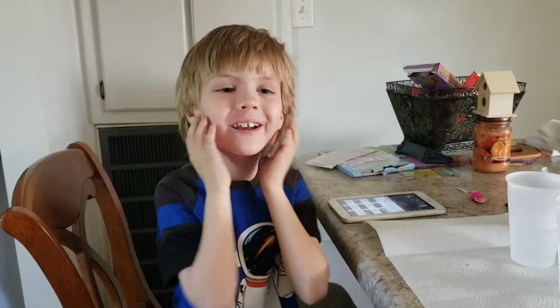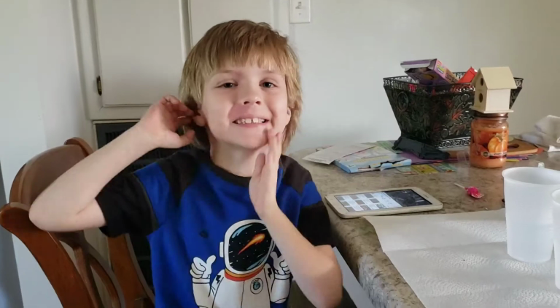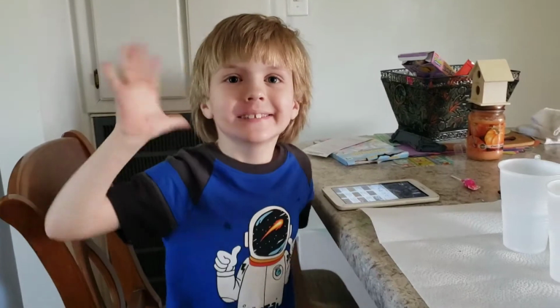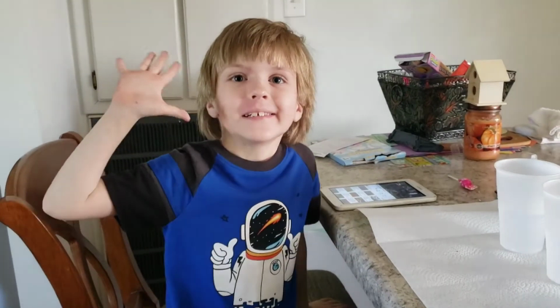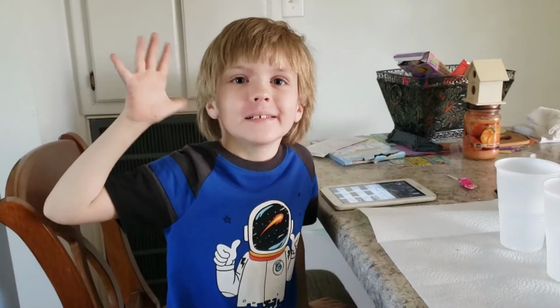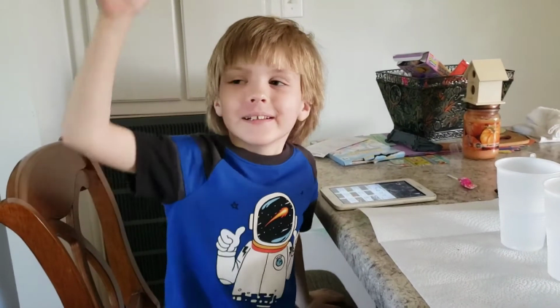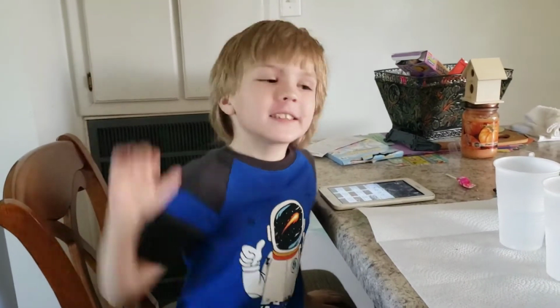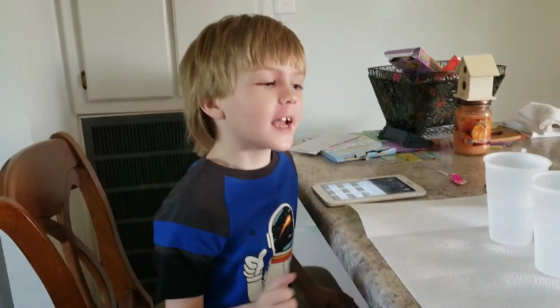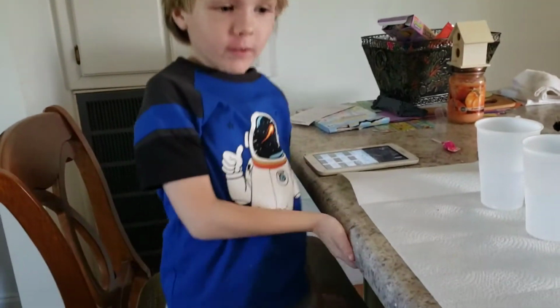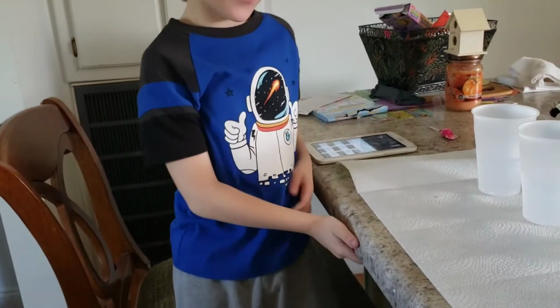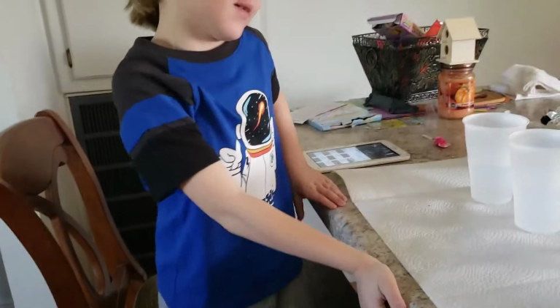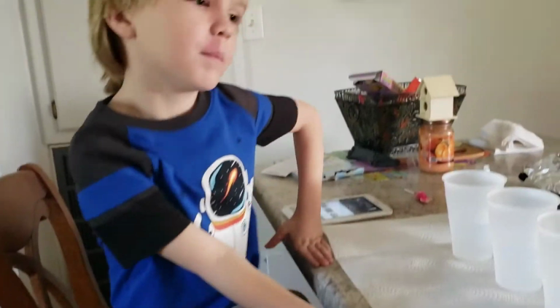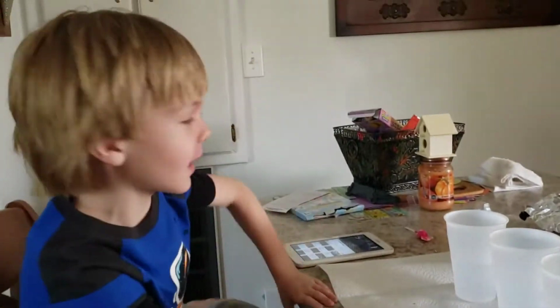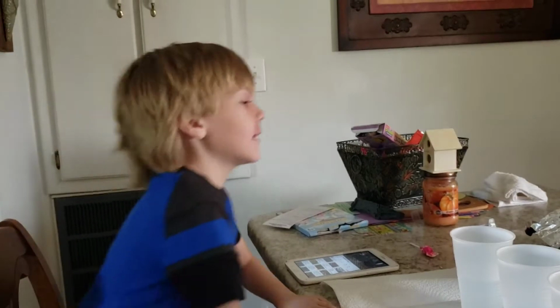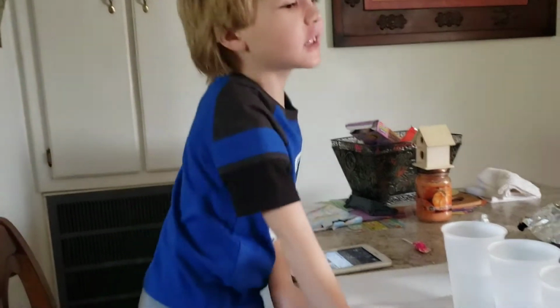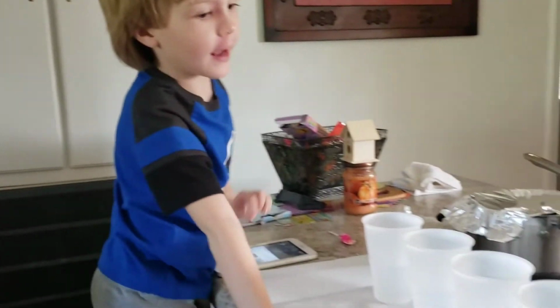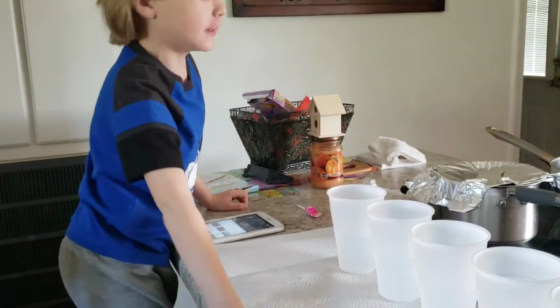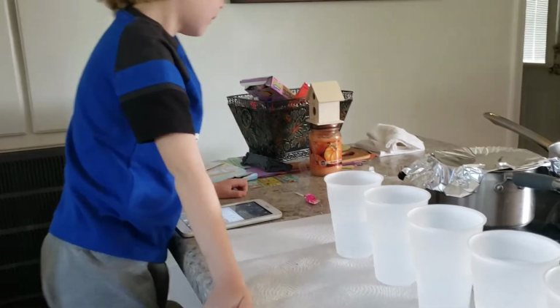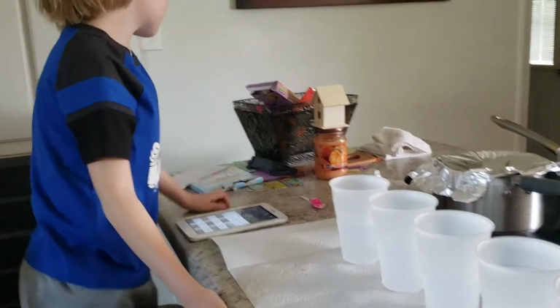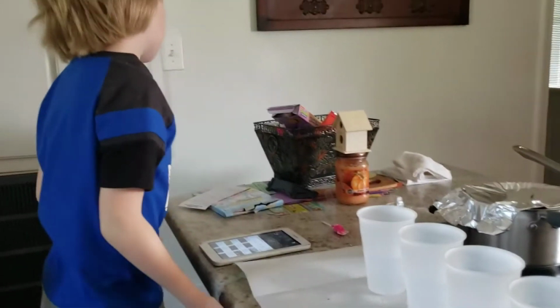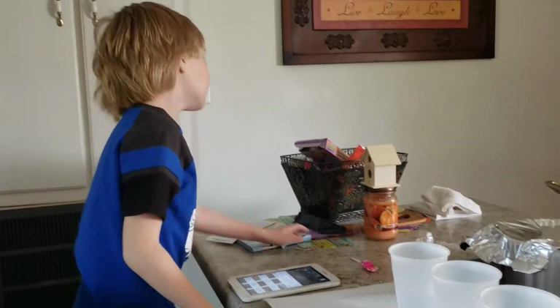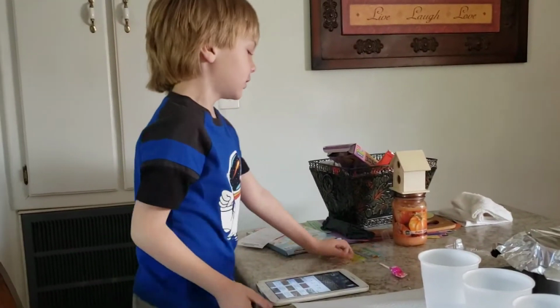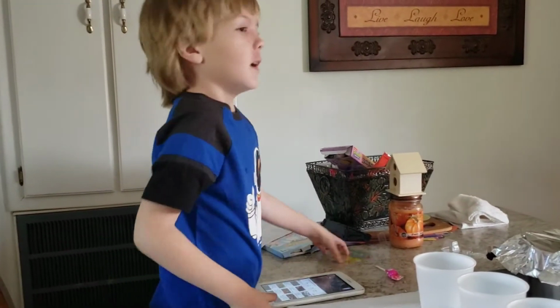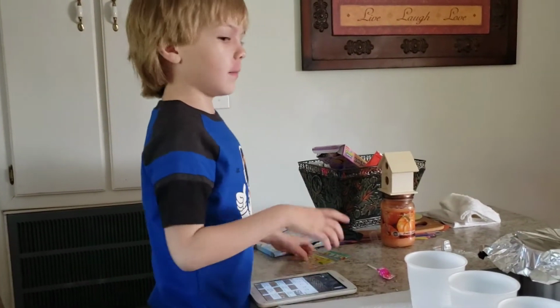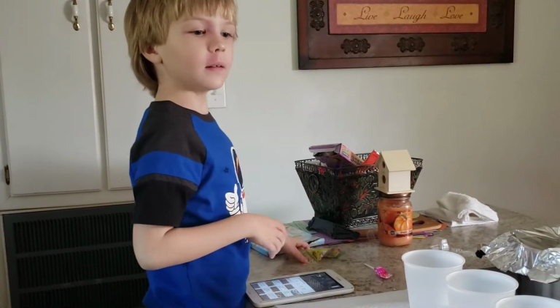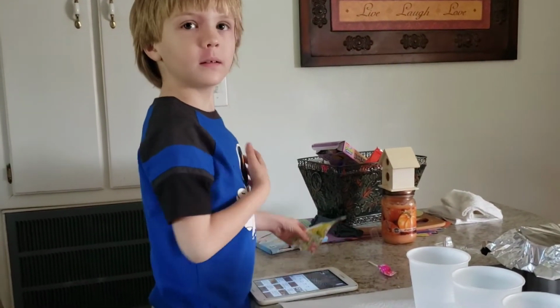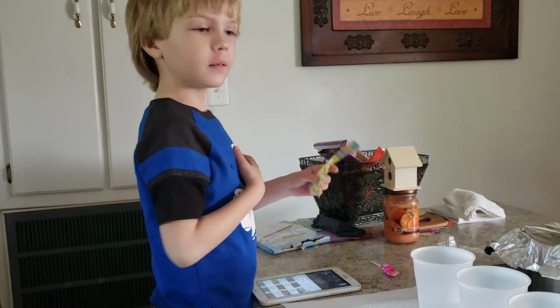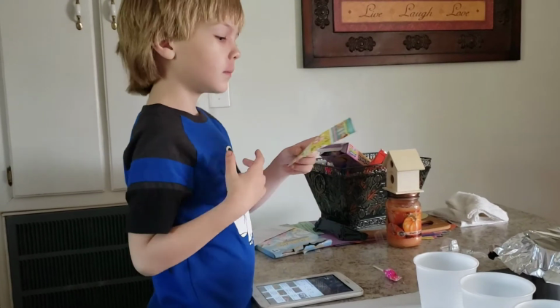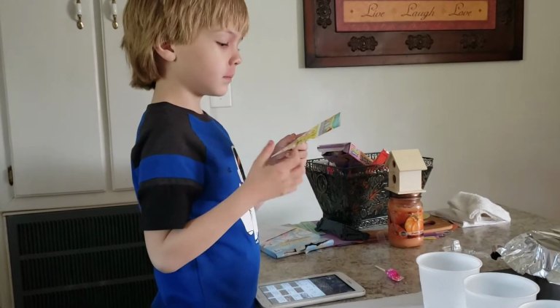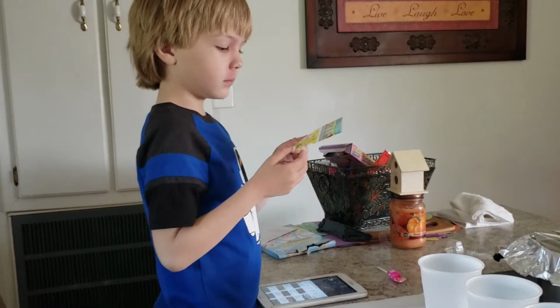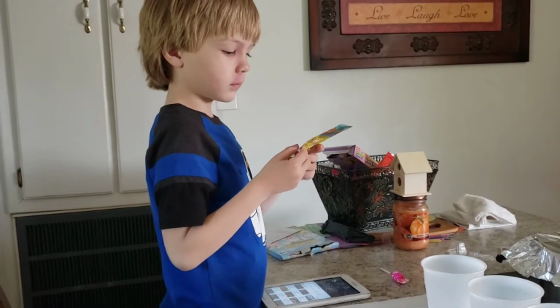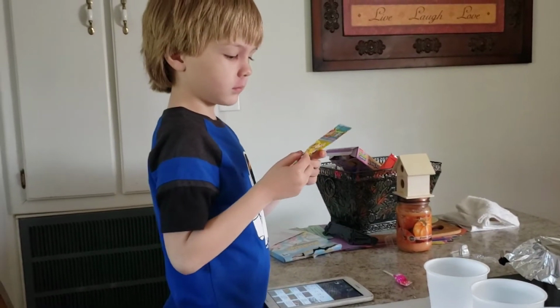Hello guys! Hi. Today we're going to make Easter eggs with different colors. This is our Easter tradition. Every Easter we do this every morning, right?